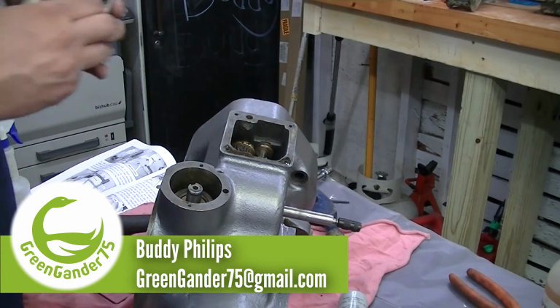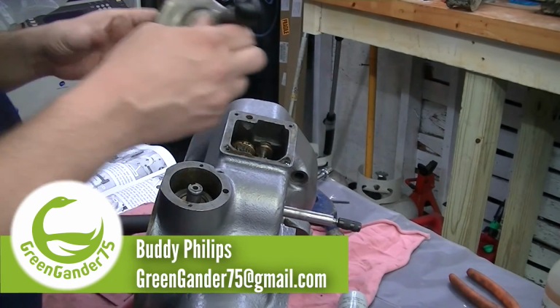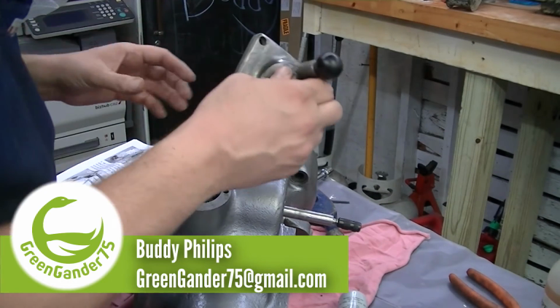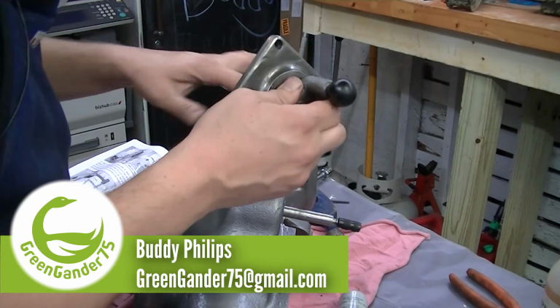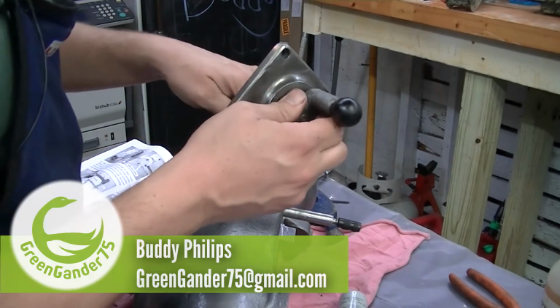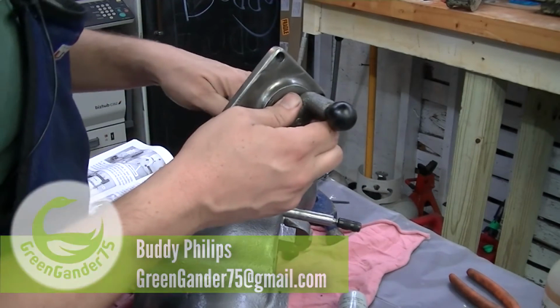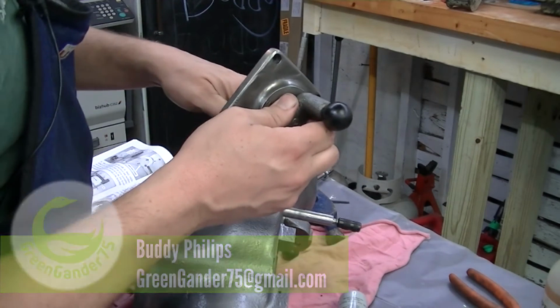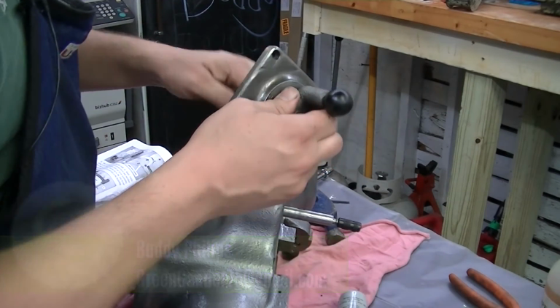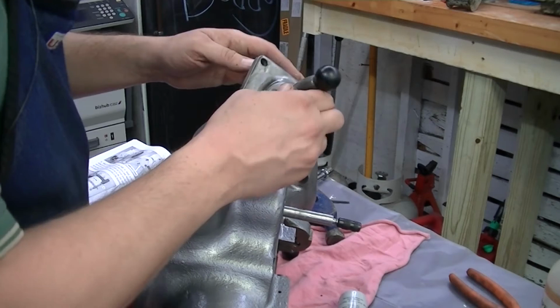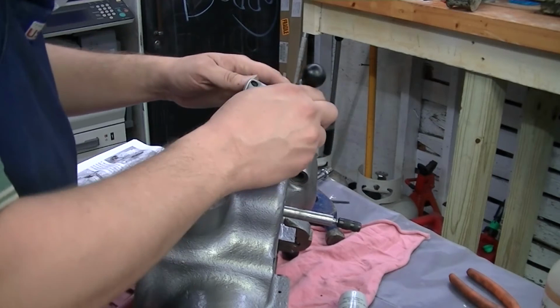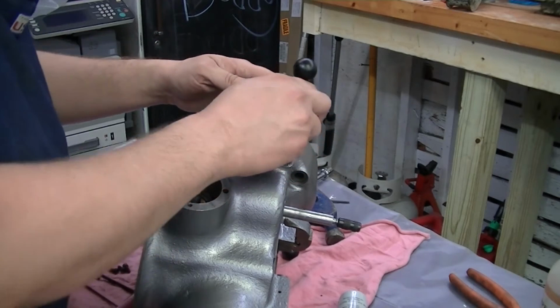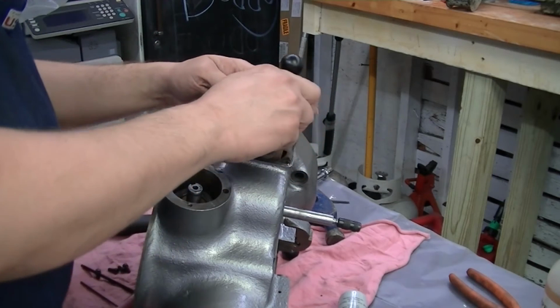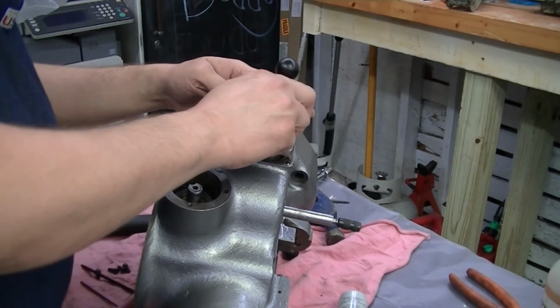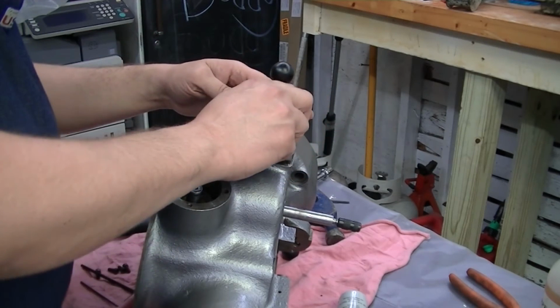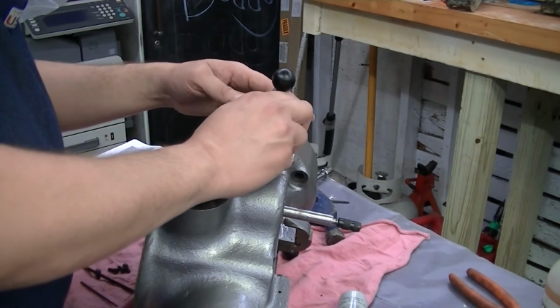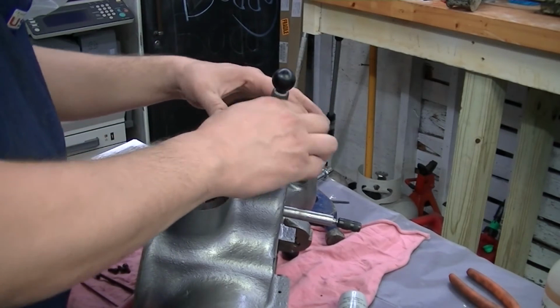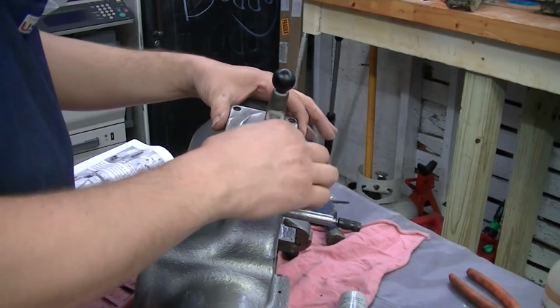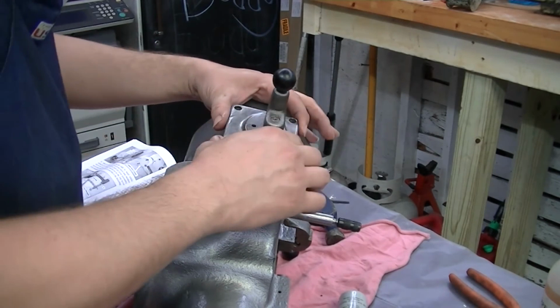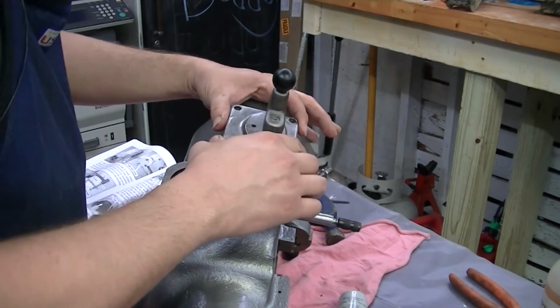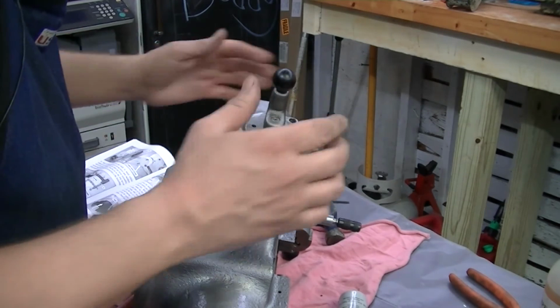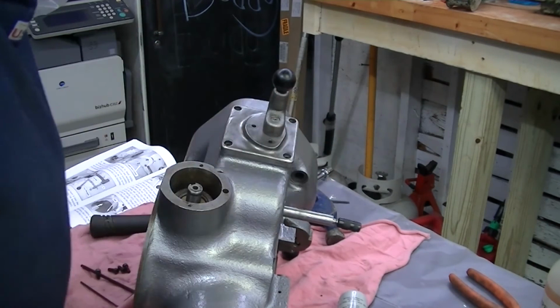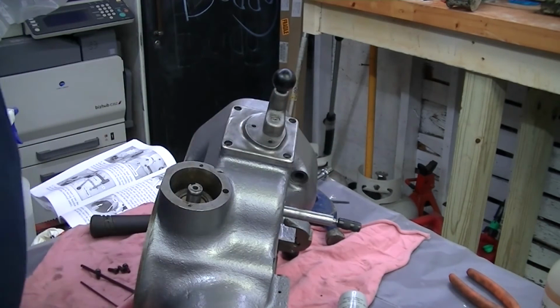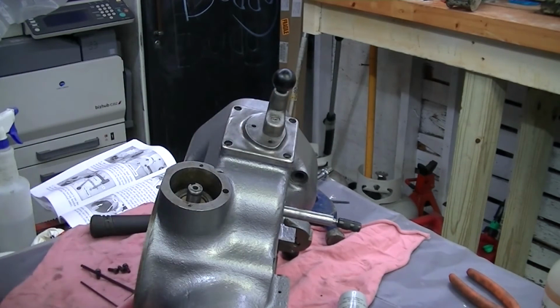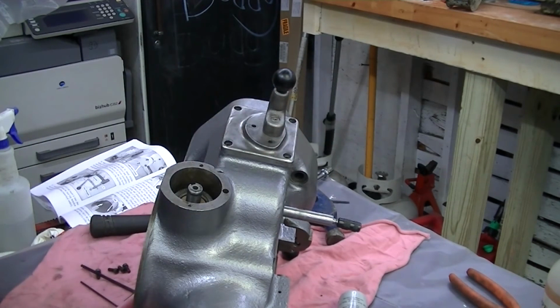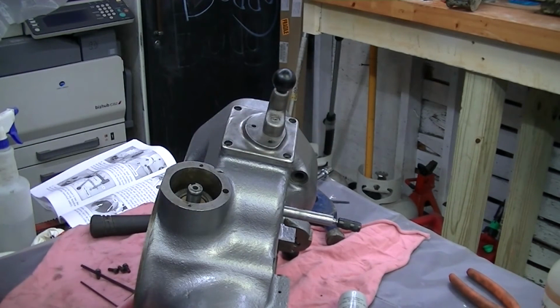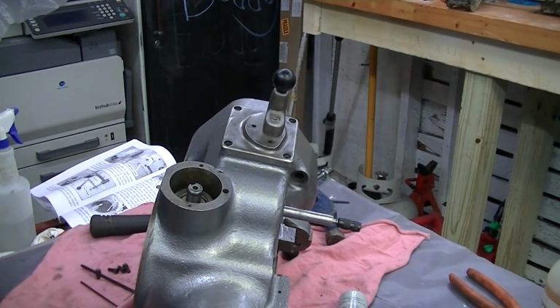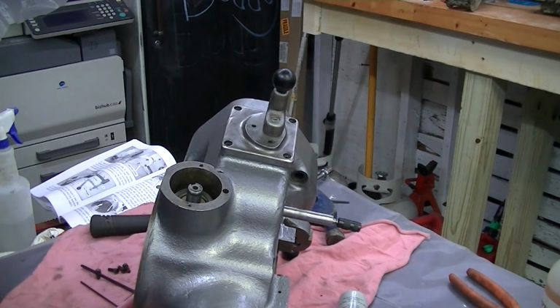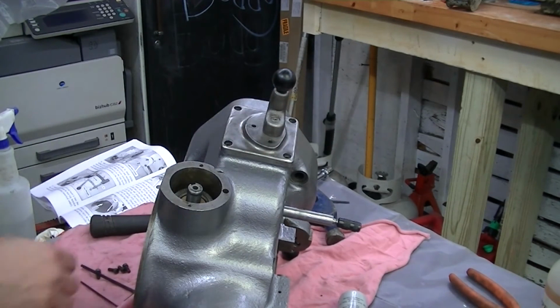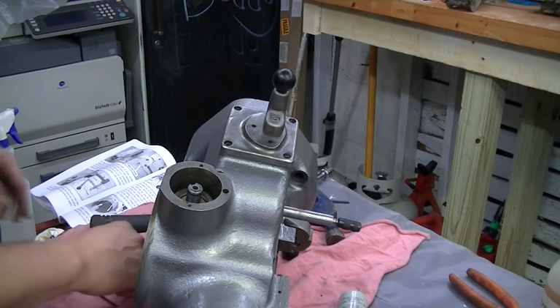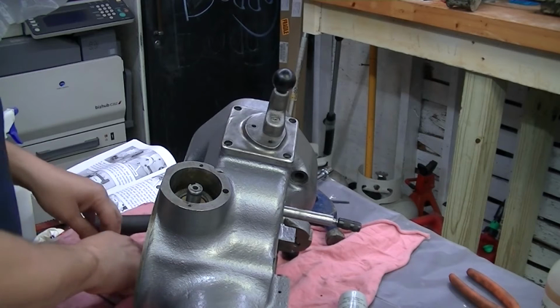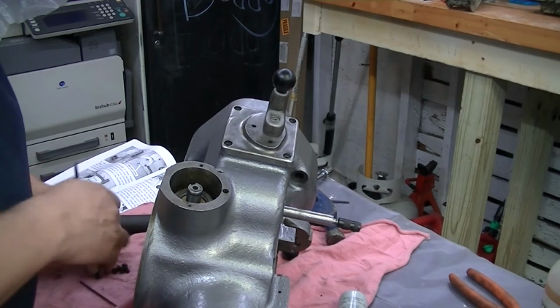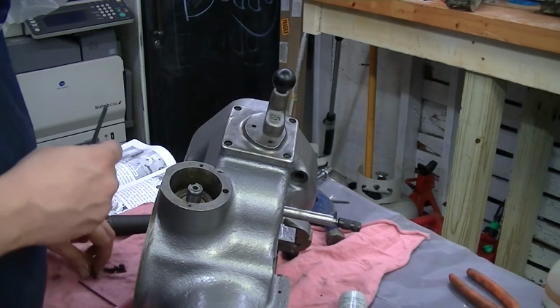I've pre-assembled the cluster gears, shift fork, handle and the cover. We're going to put that in place.